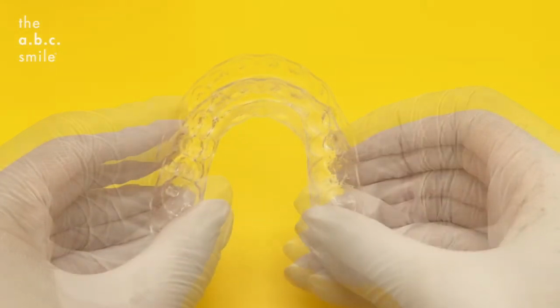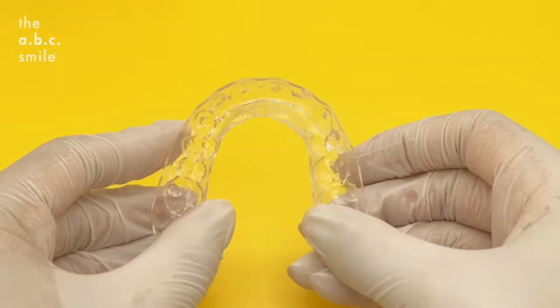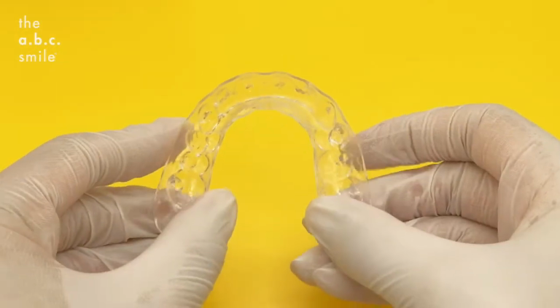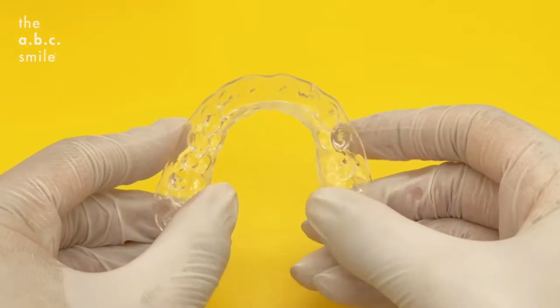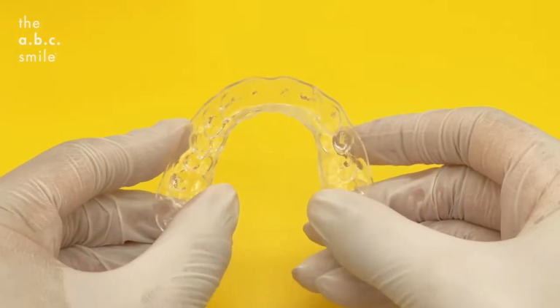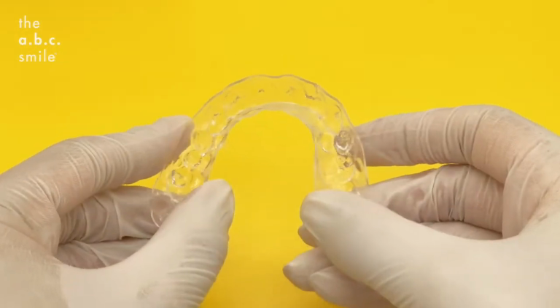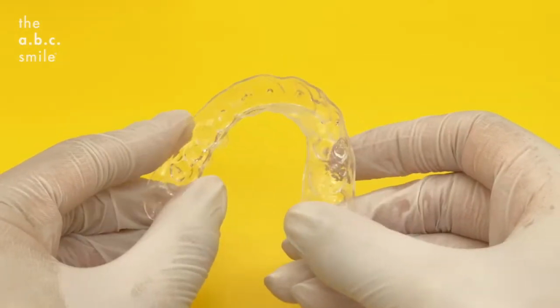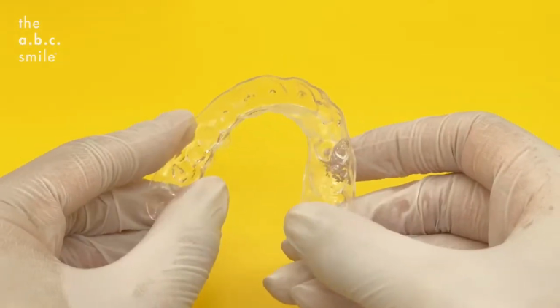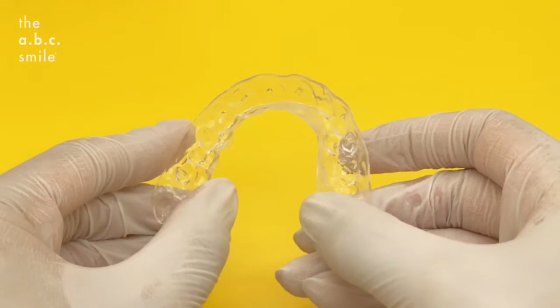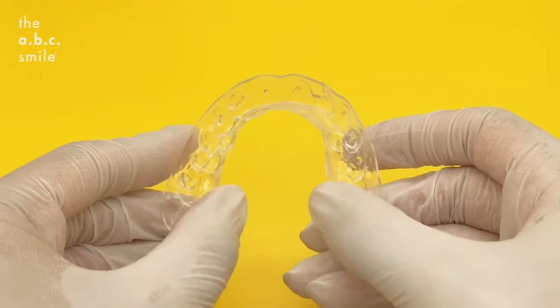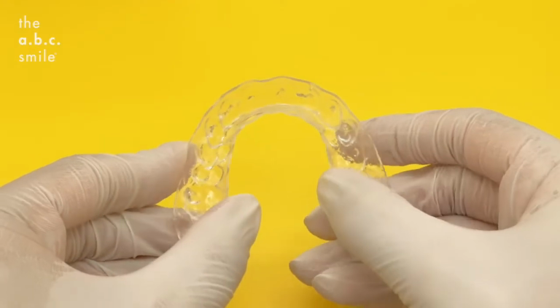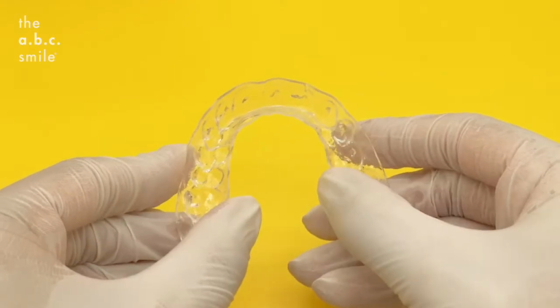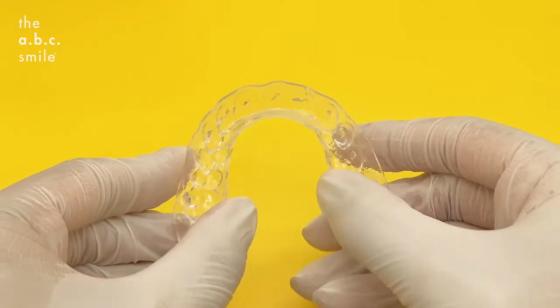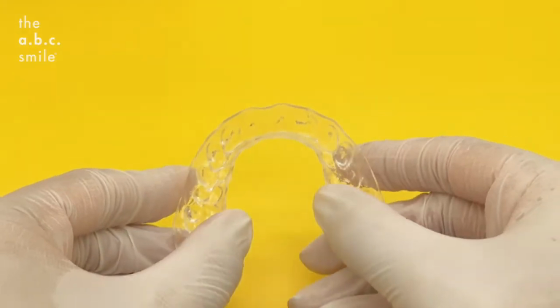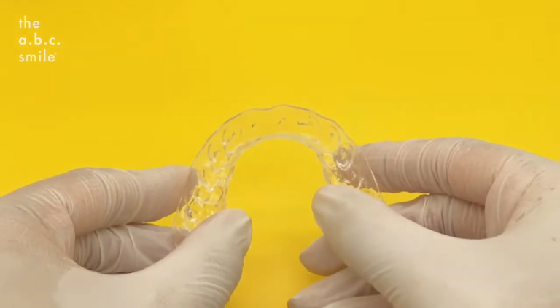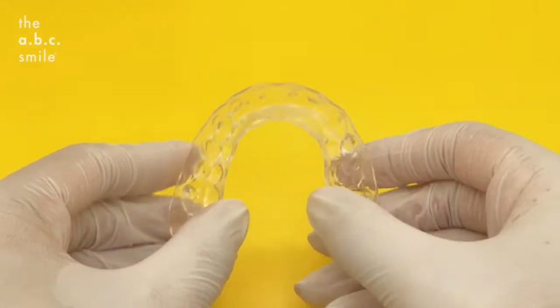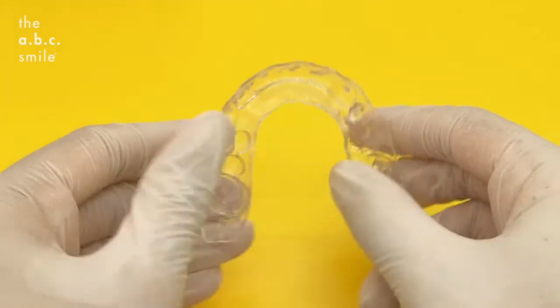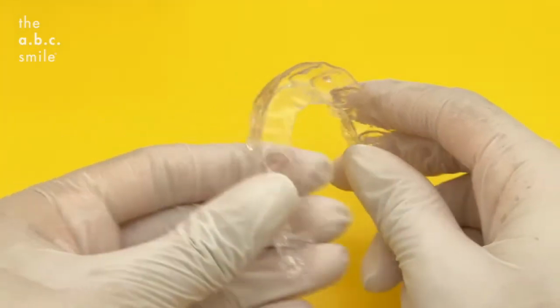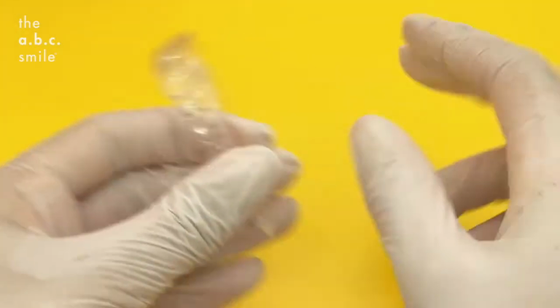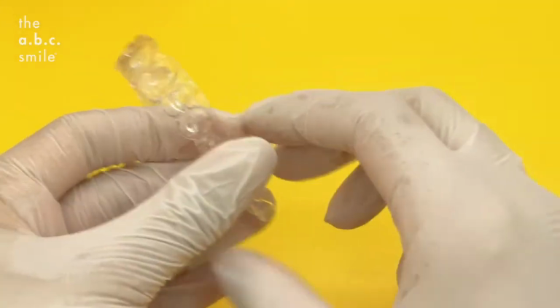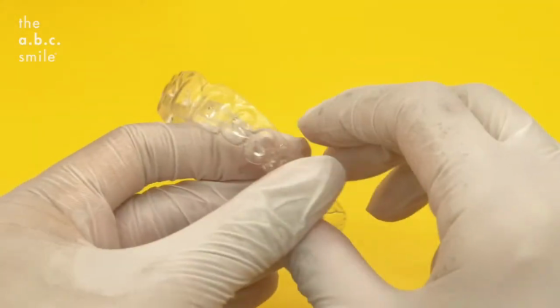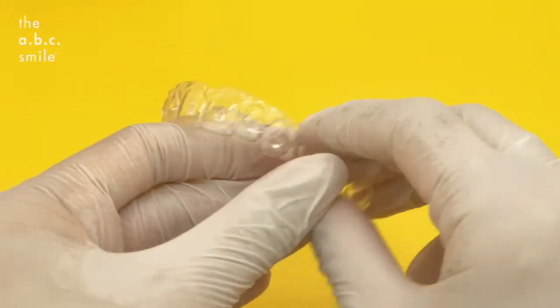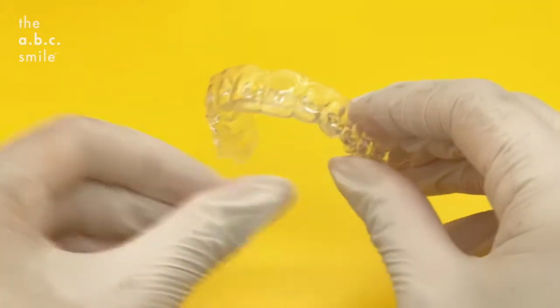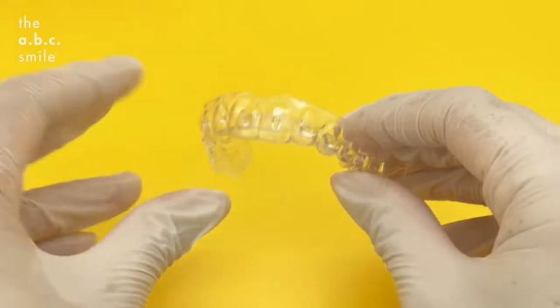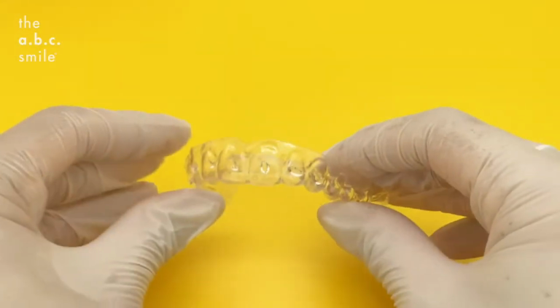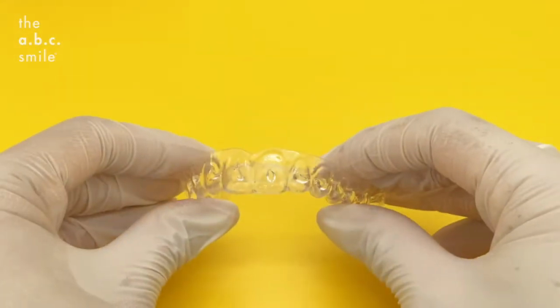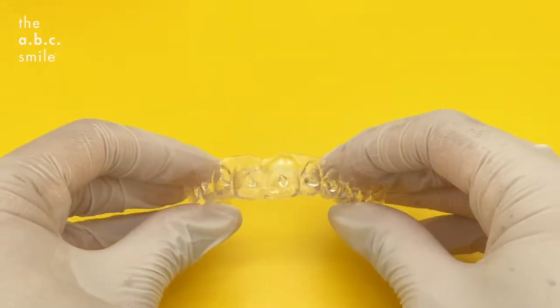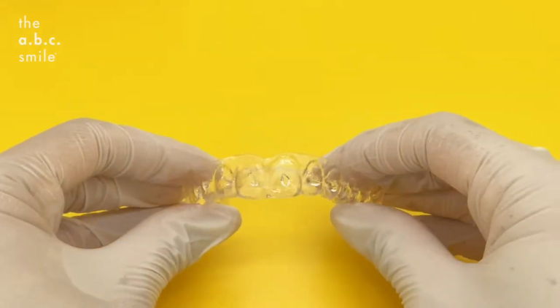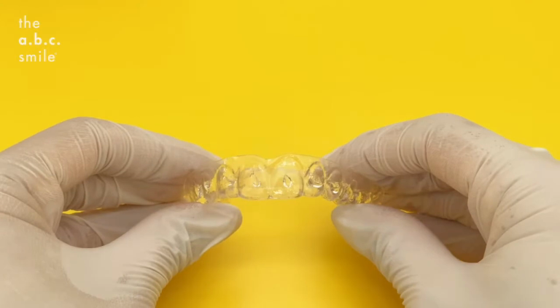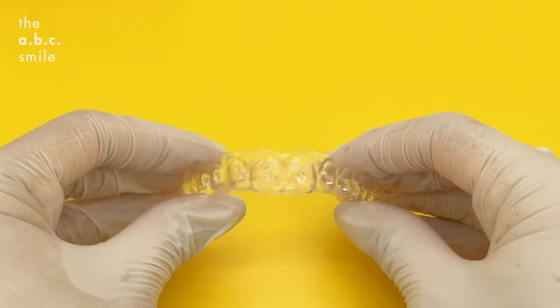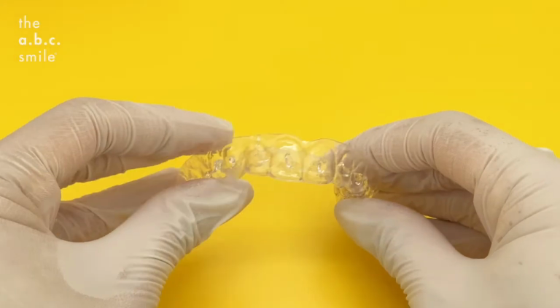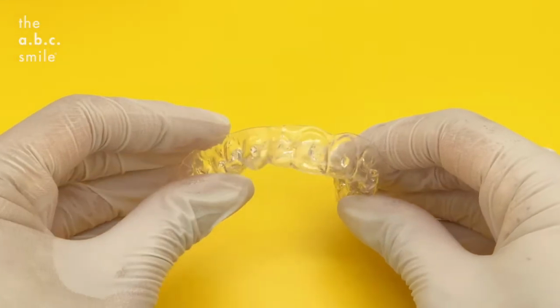Once you finish loading the gels, you can line it up with your teeth and place the tray in. In the mirror, you'll see the dot of gel spread uniformly around each tooth.